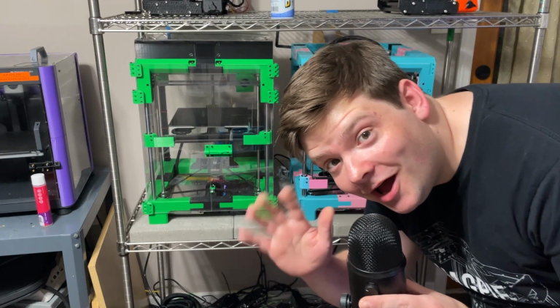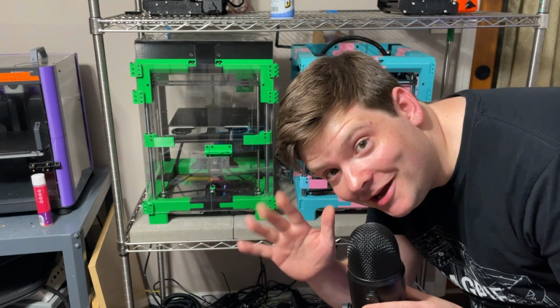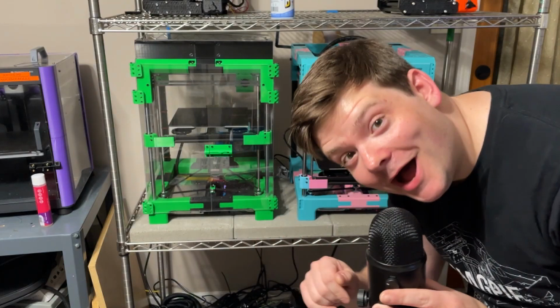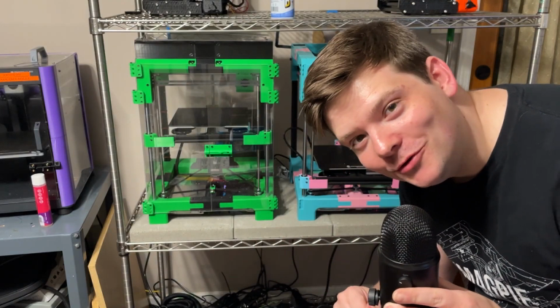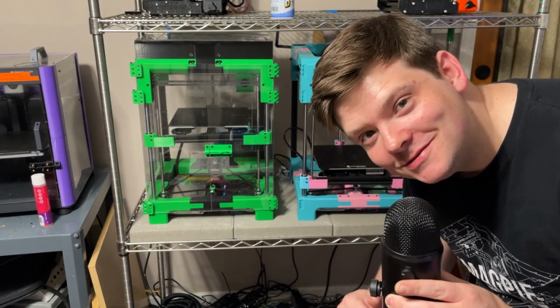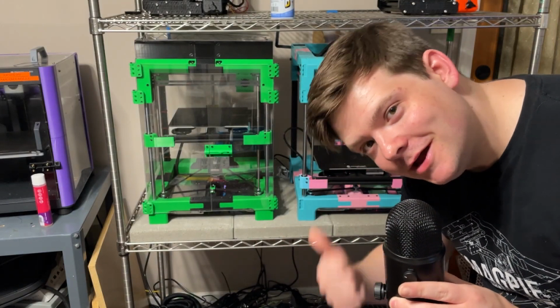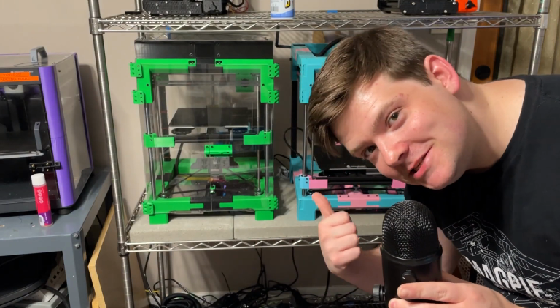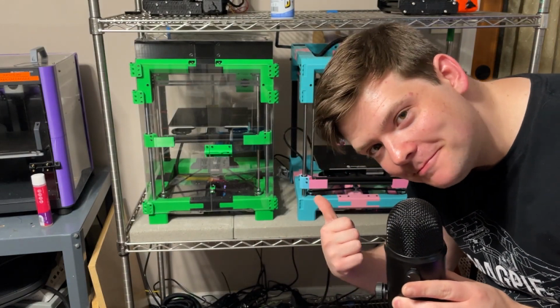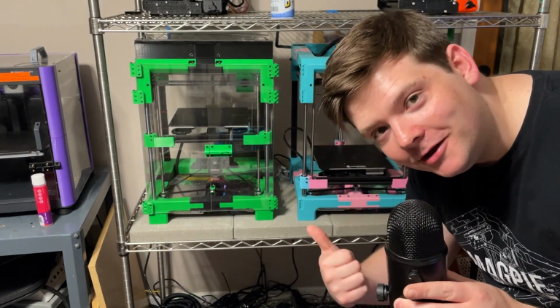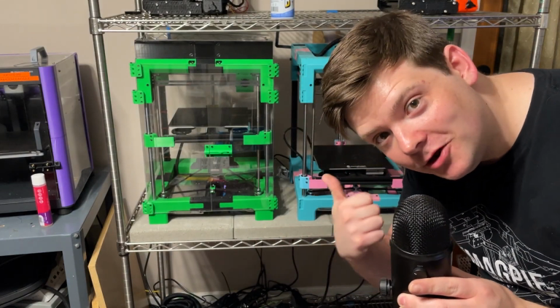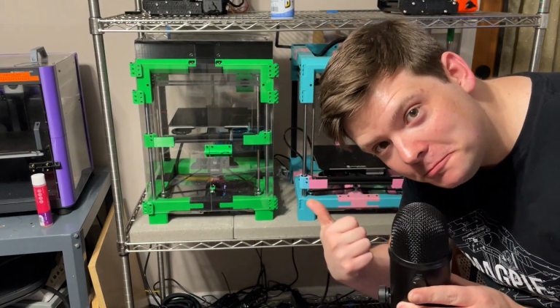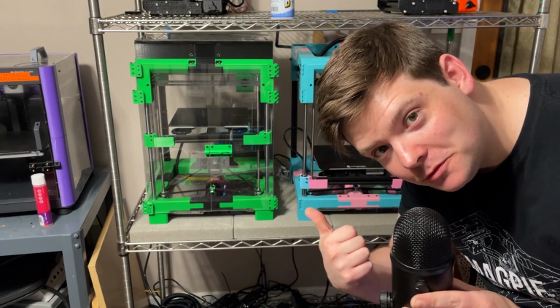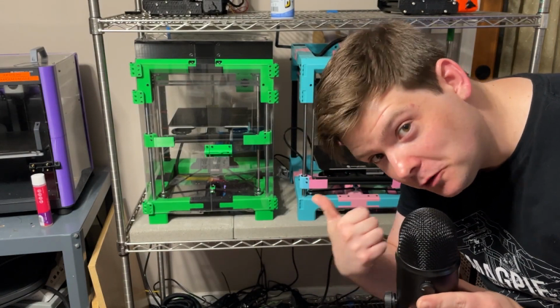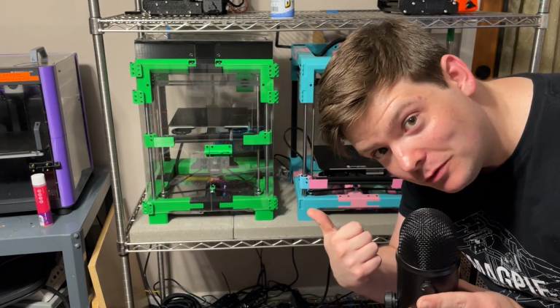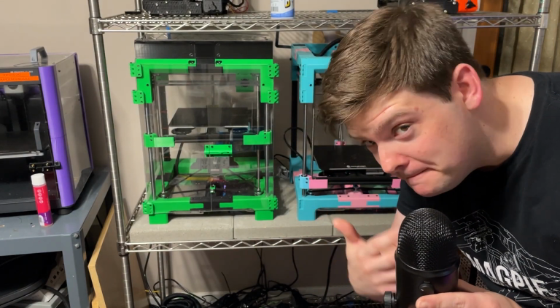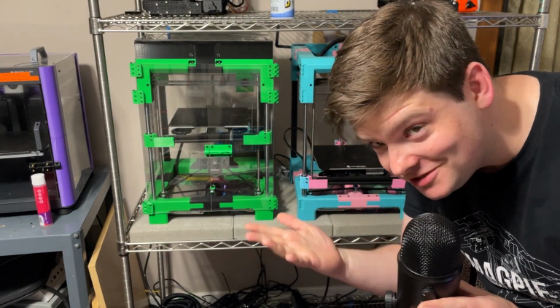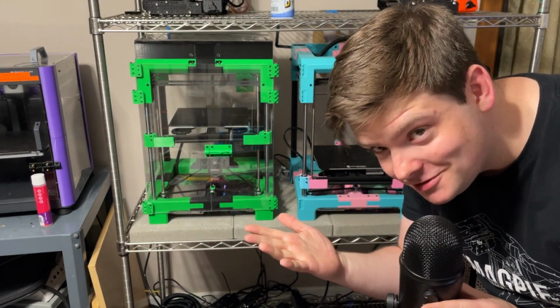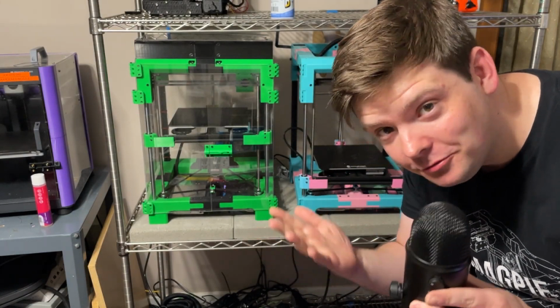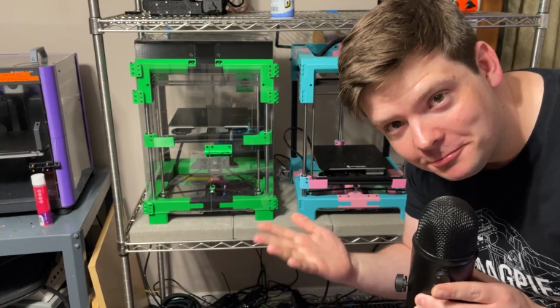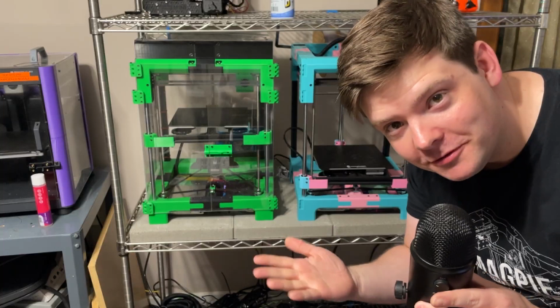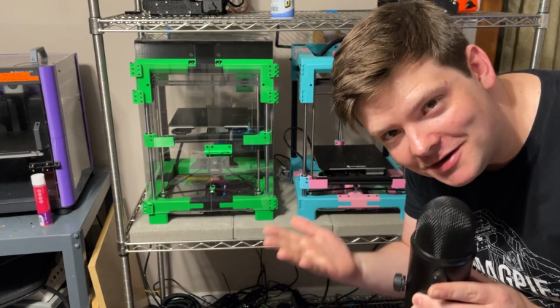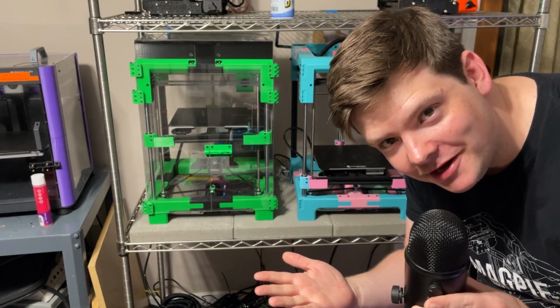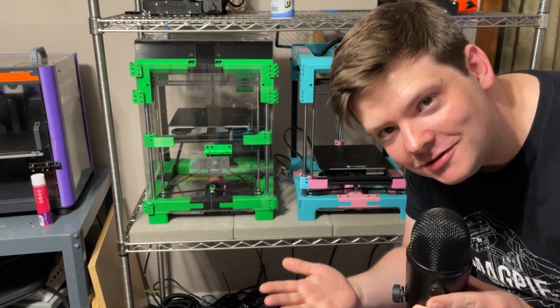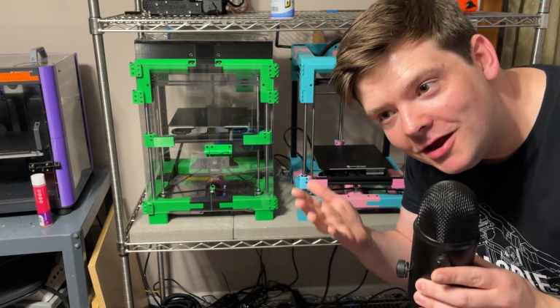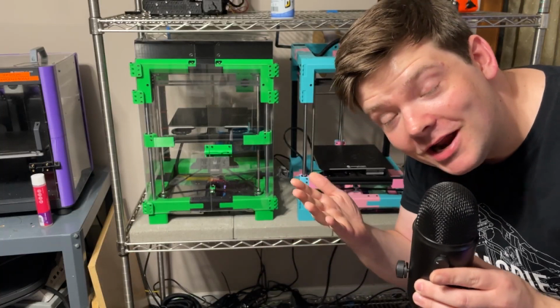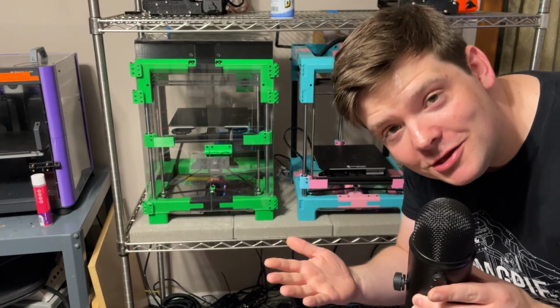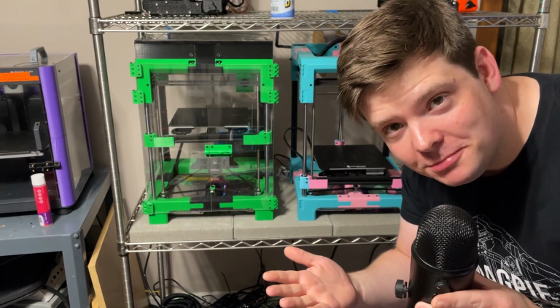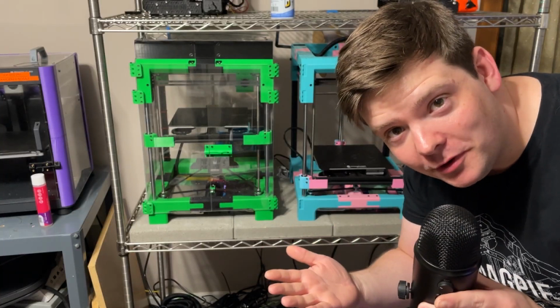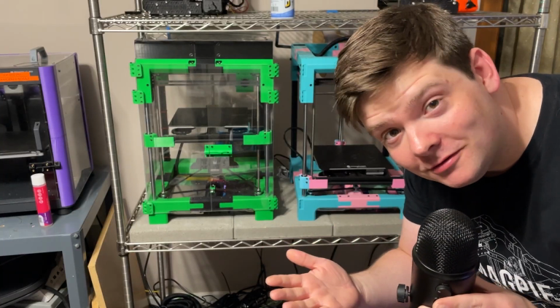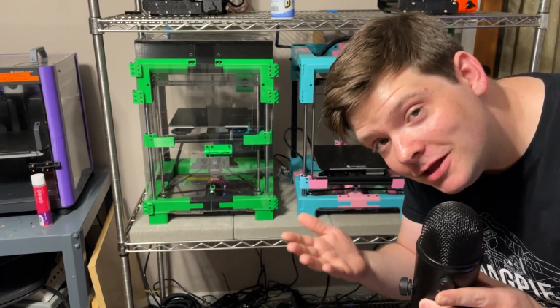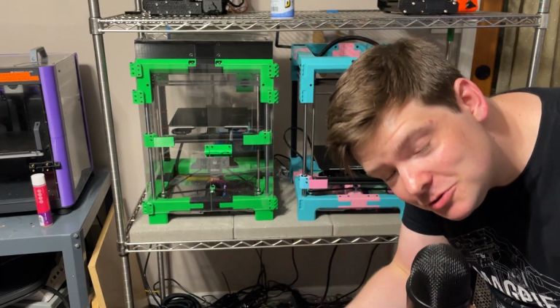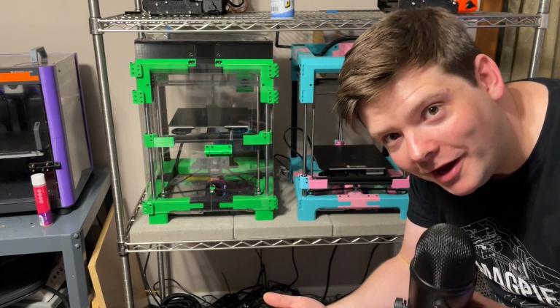Hi, I'm Wilkes, and this is the Magpie, an open source CoreXY mostly printed 3D printer that I designed, and I think you should build one. Here's why.